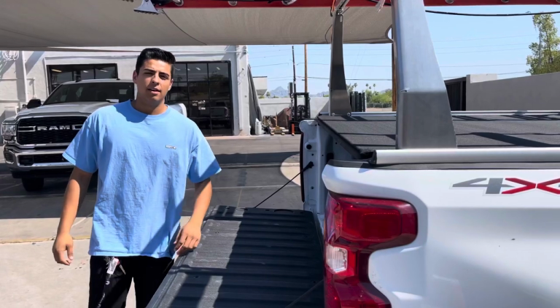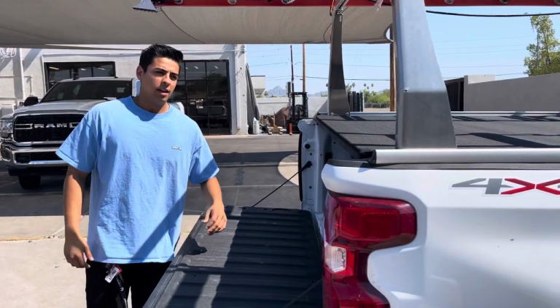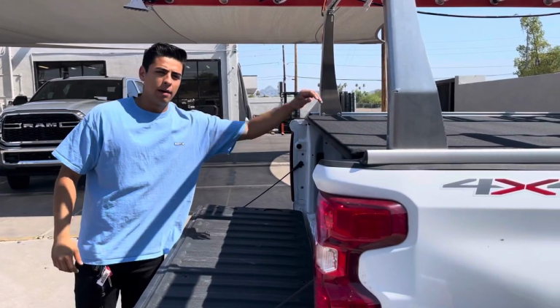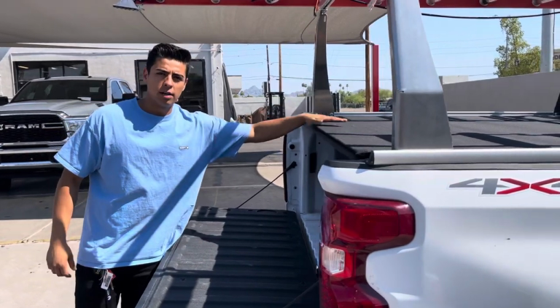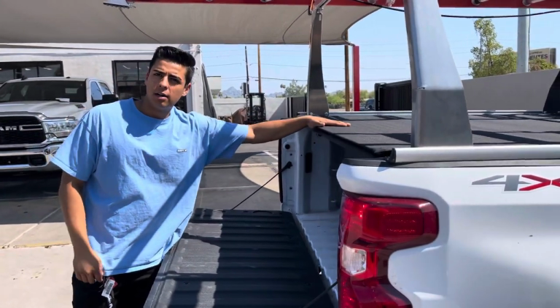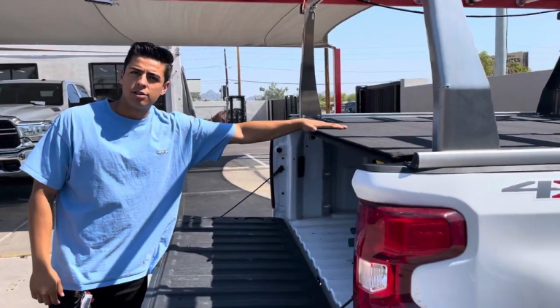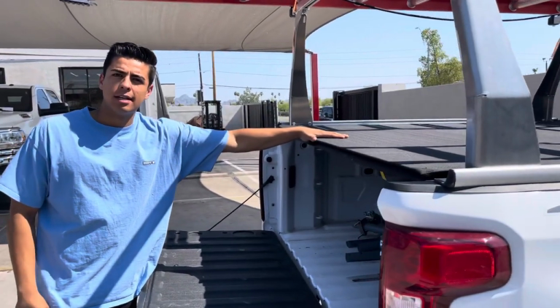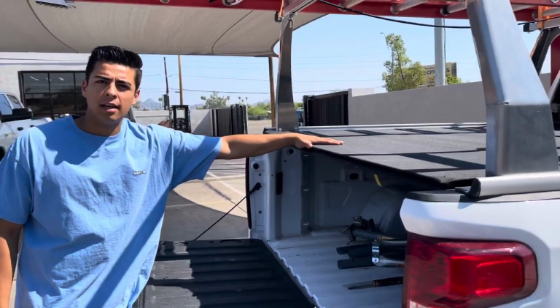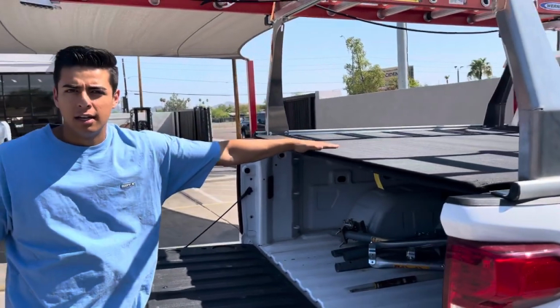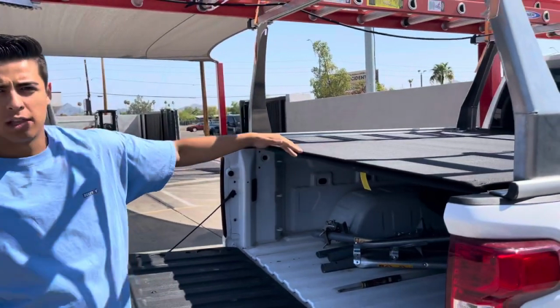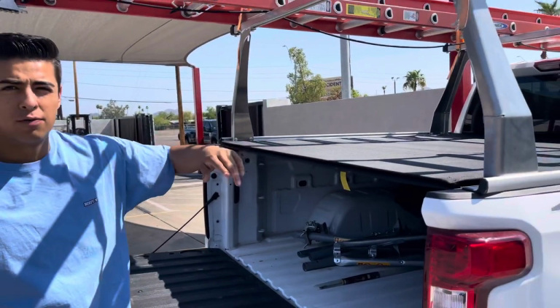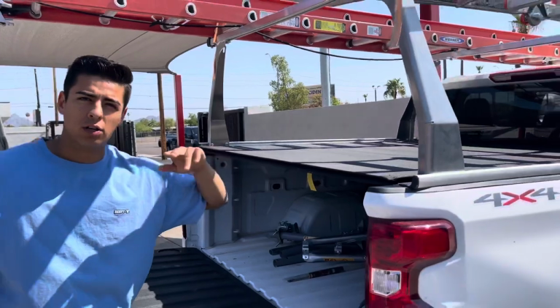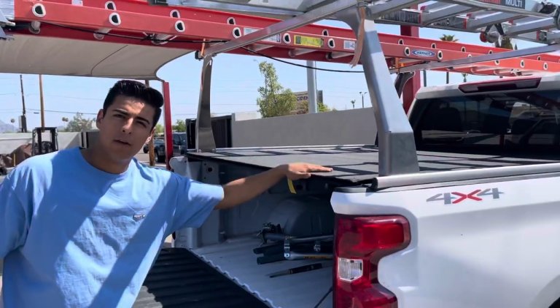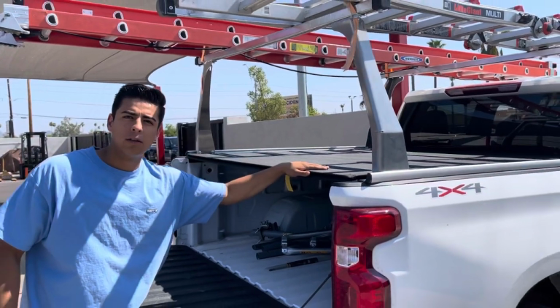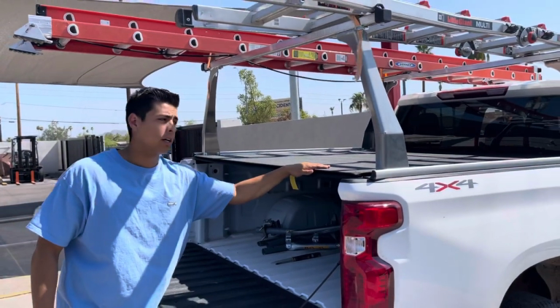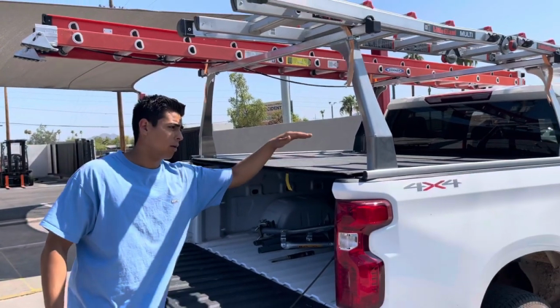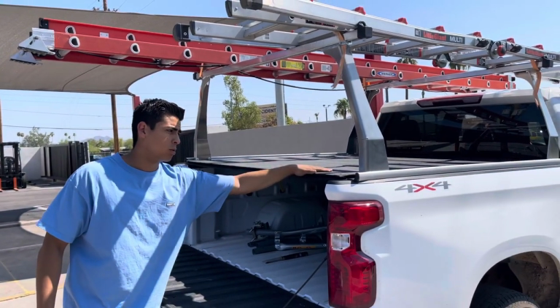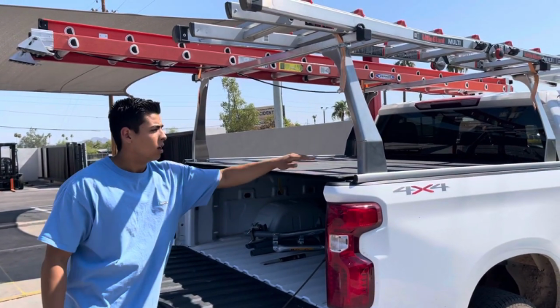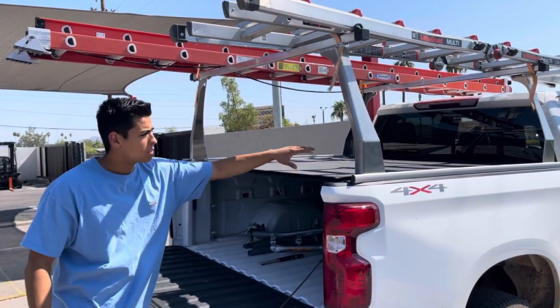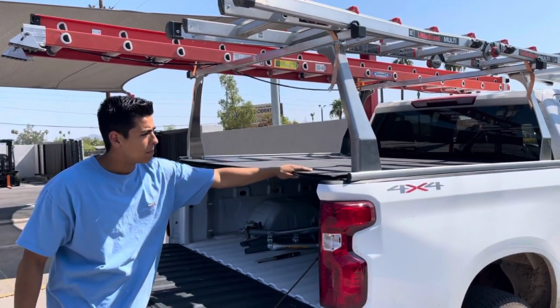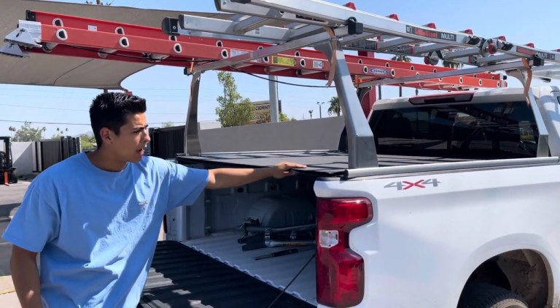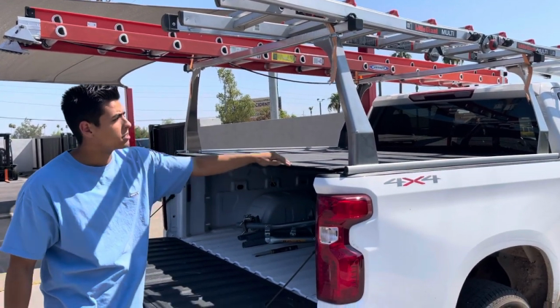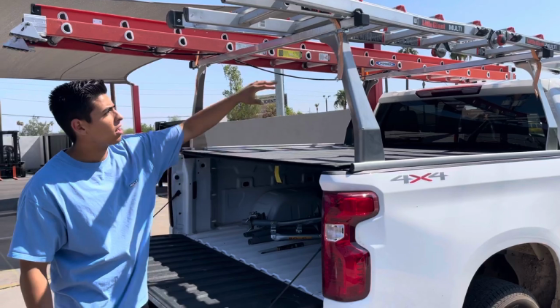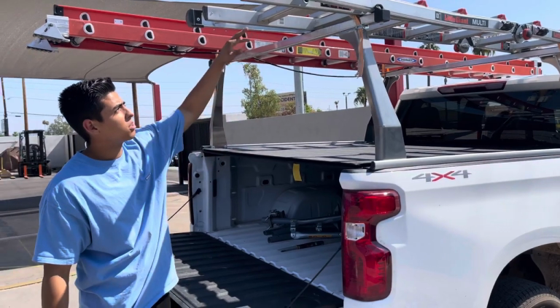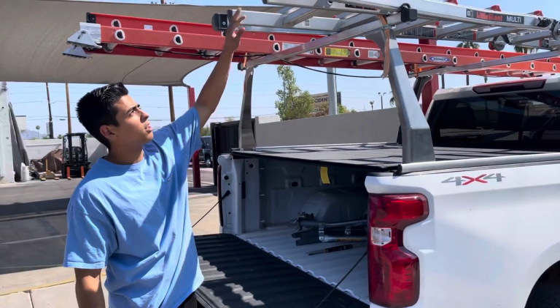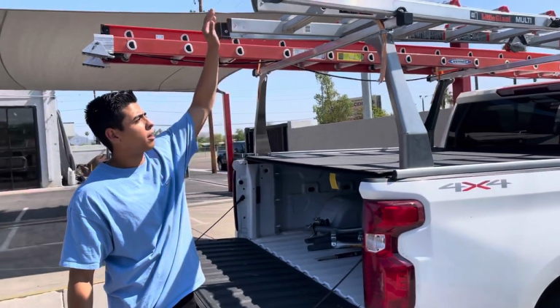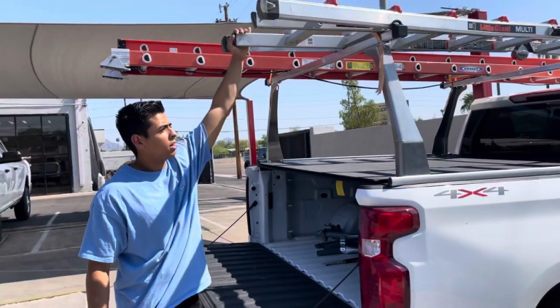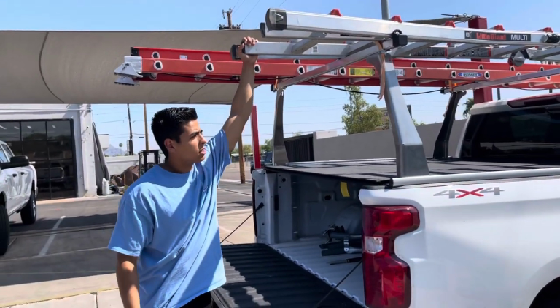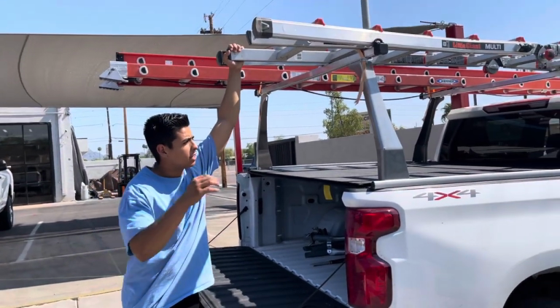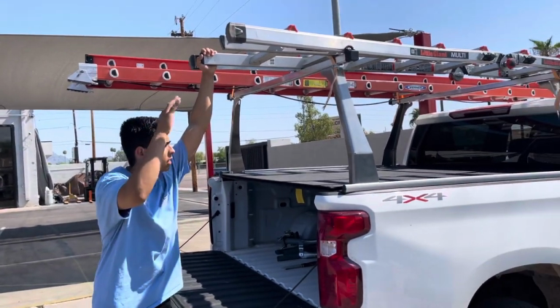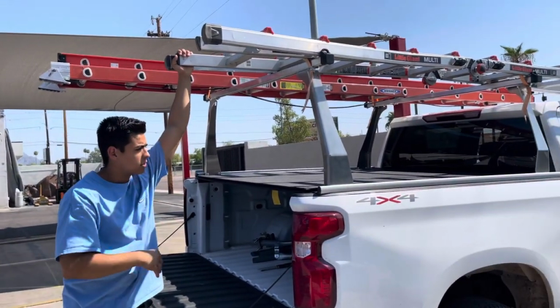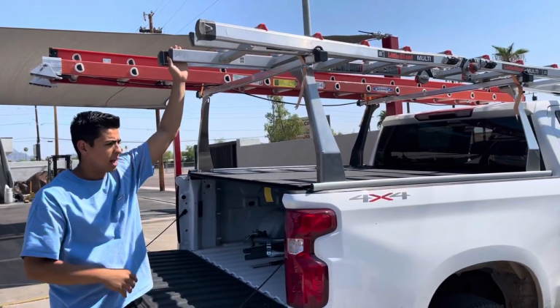Here we have a Truxedo Sentry CT. It's one of the most versatile covers on the market — it works with almost any bed rack. You can see here this is a utility rack where this truck is hauling ladders all the time.